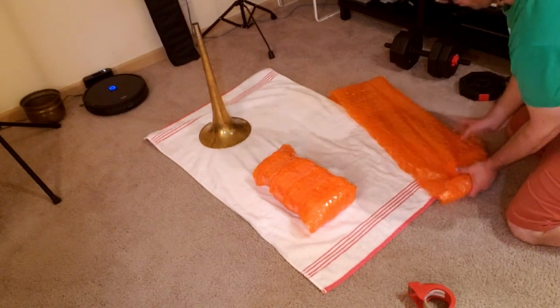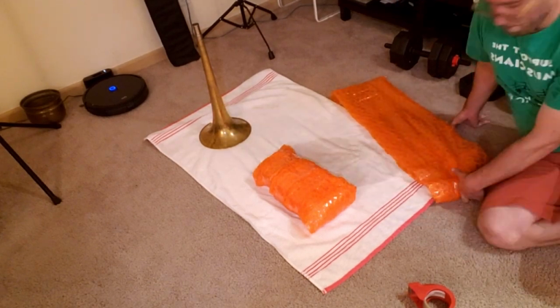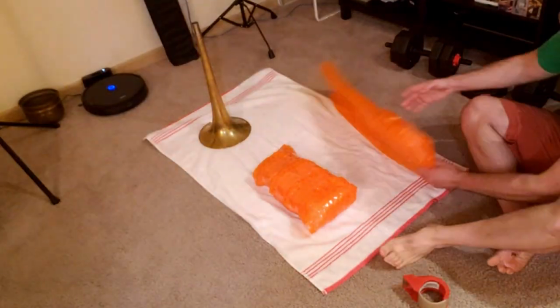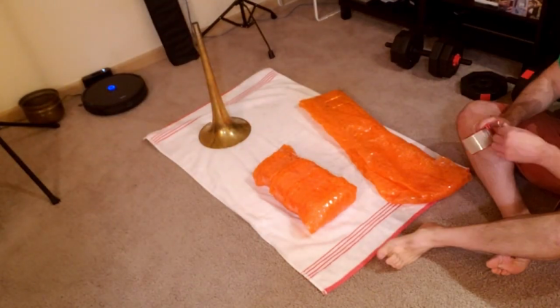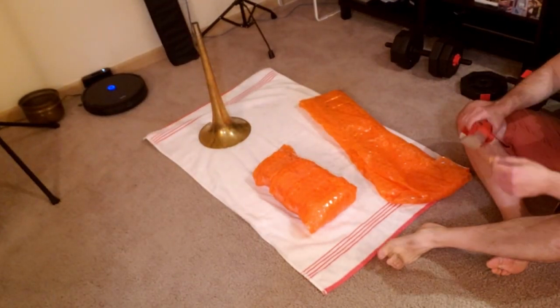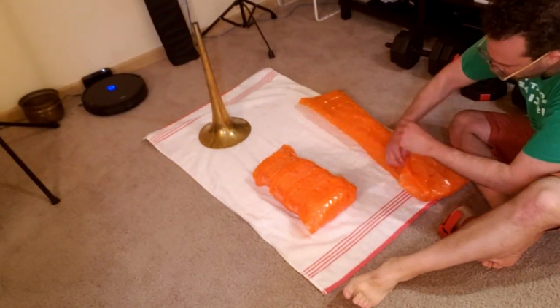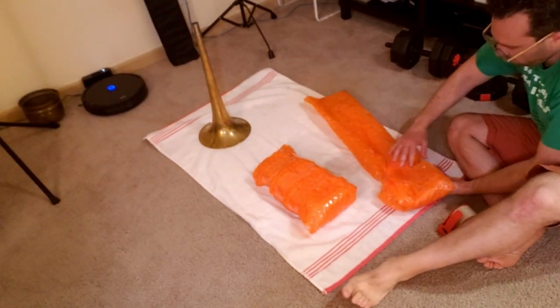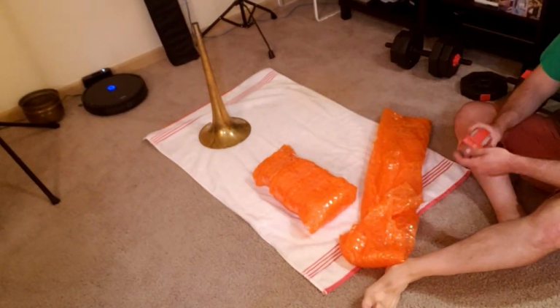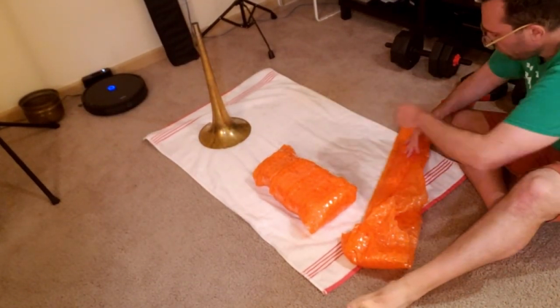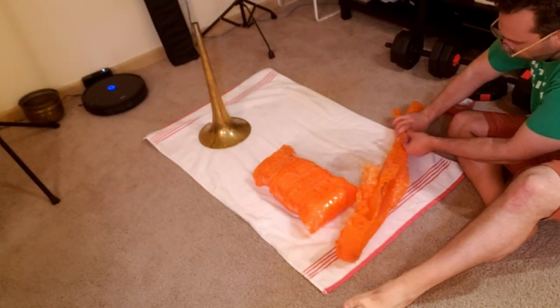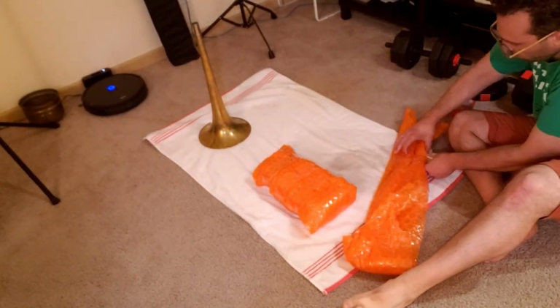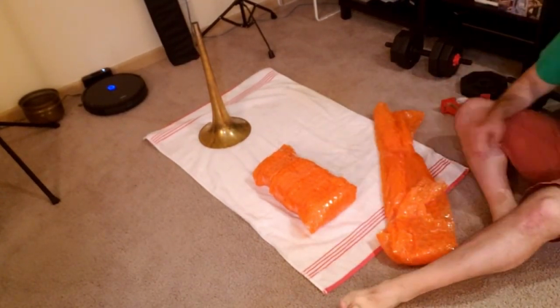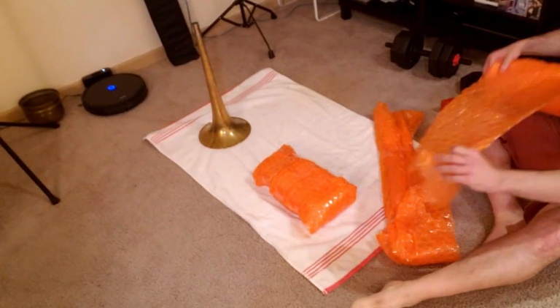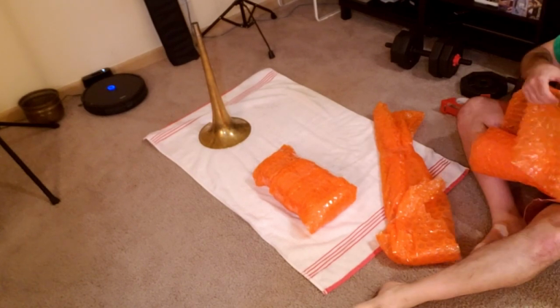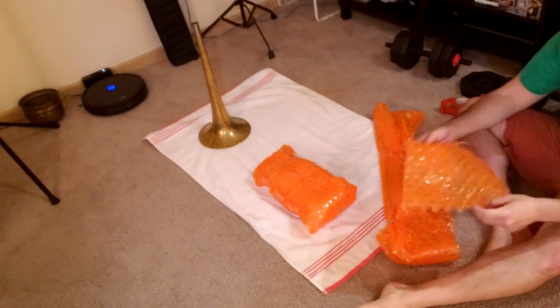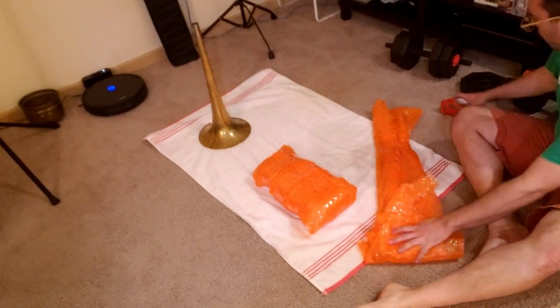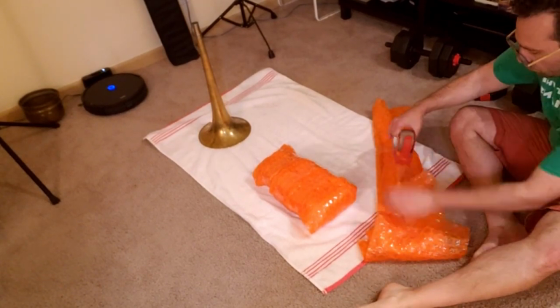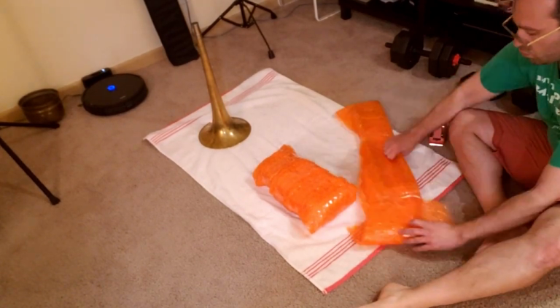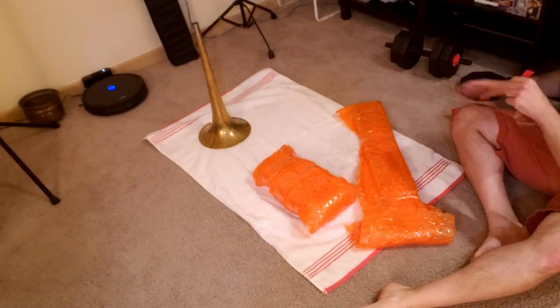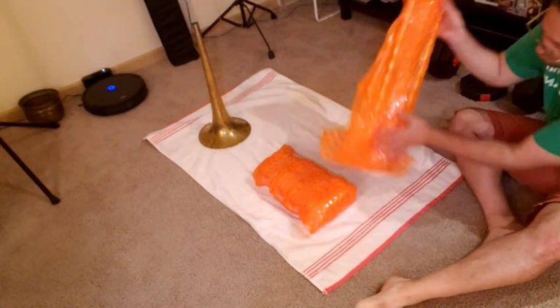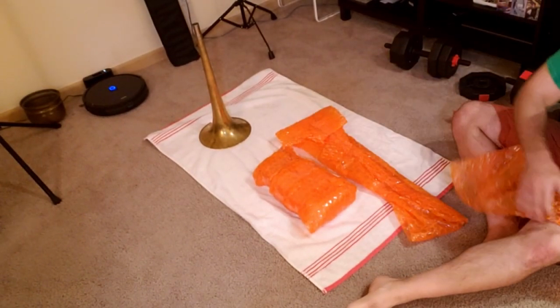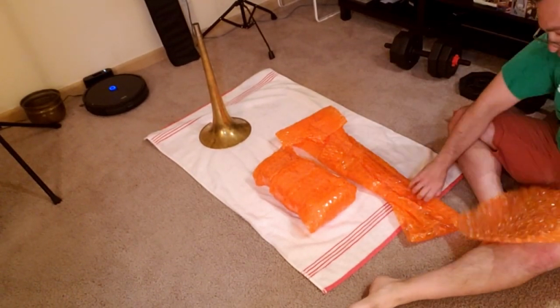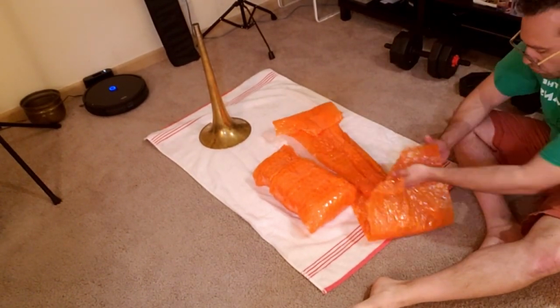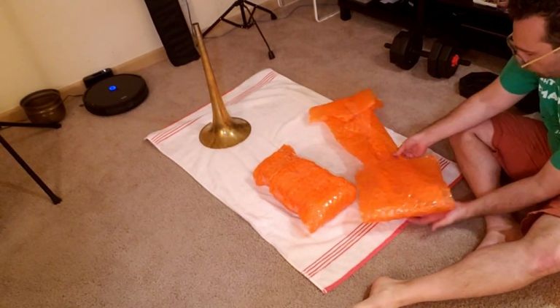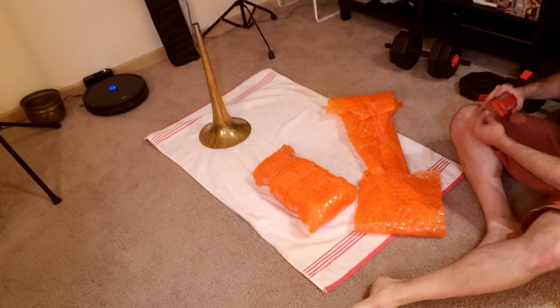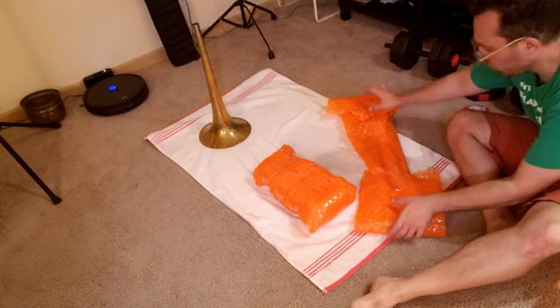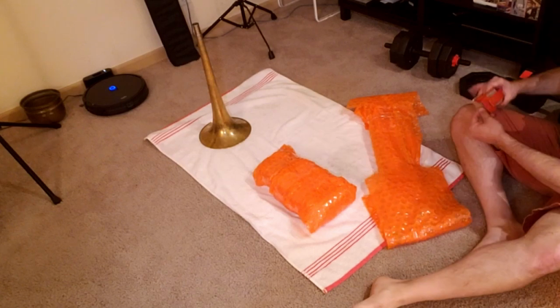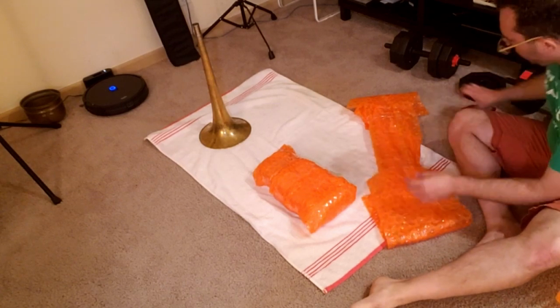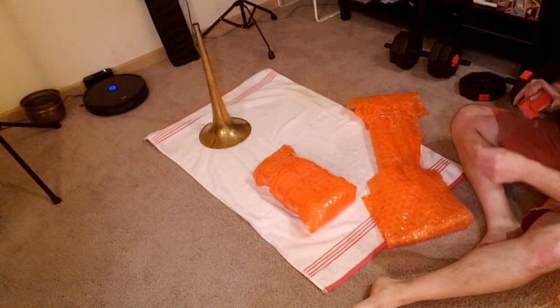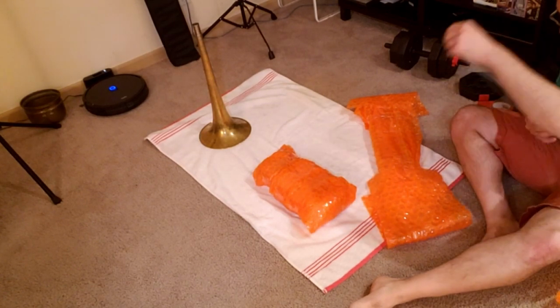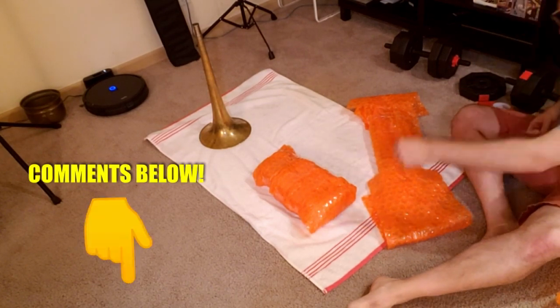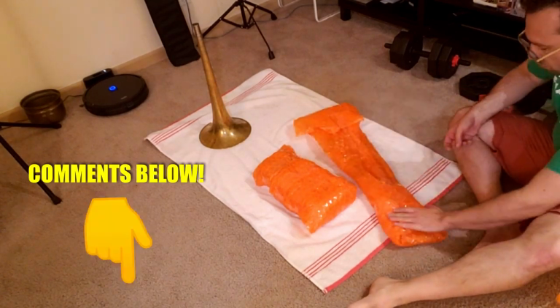The neater your wrapping and taping job is, the higher the odds you'll be able to reuse these materials so that we aren't filling landfills with plastic and packing peanuts every time we ship instruments. I know there's cellulose packing peanuts, but is there a biodegradable bubble wrap out there? Let me know in the comments below!